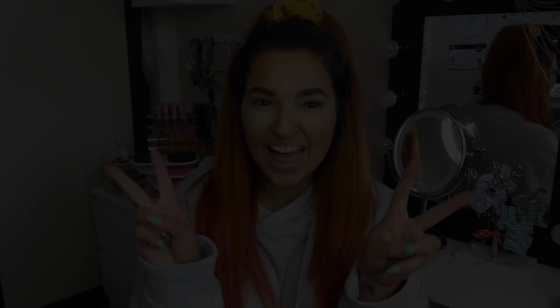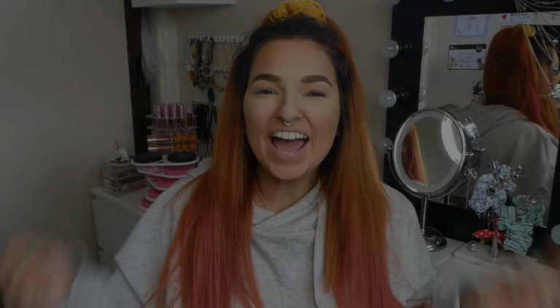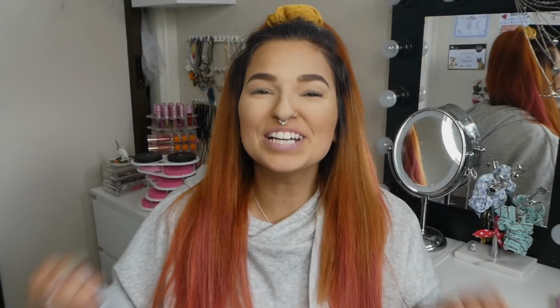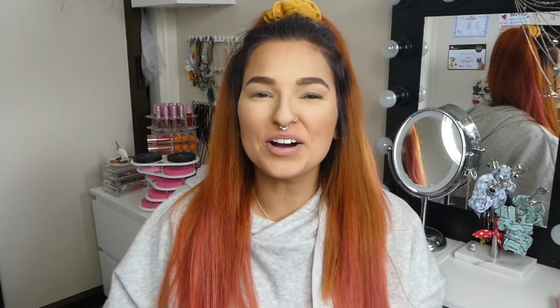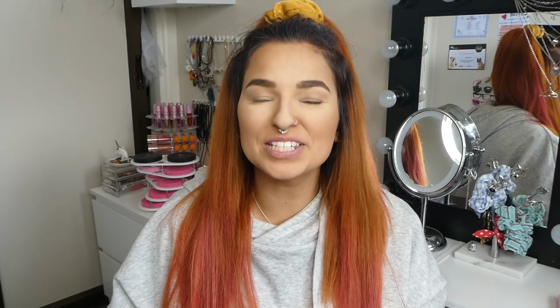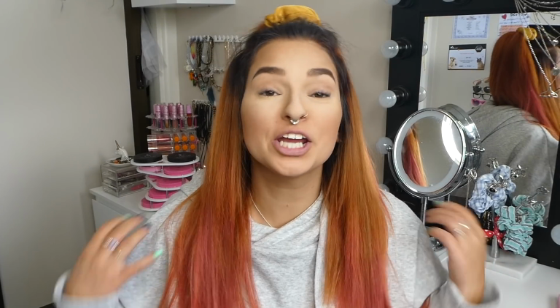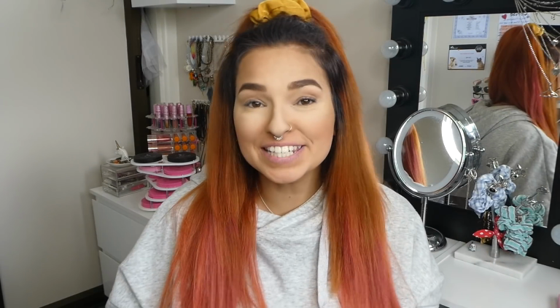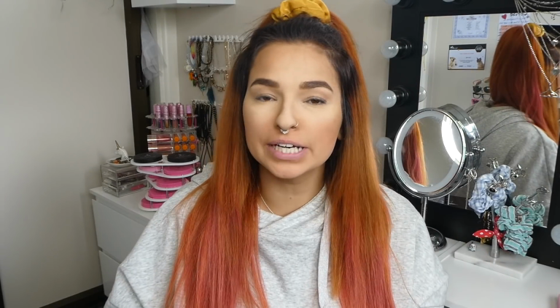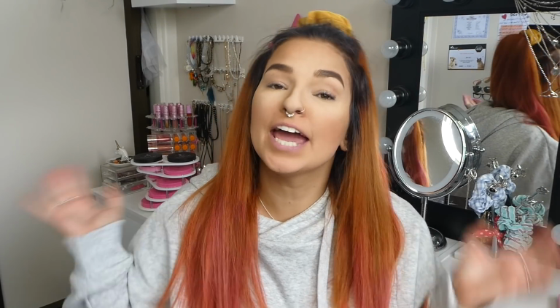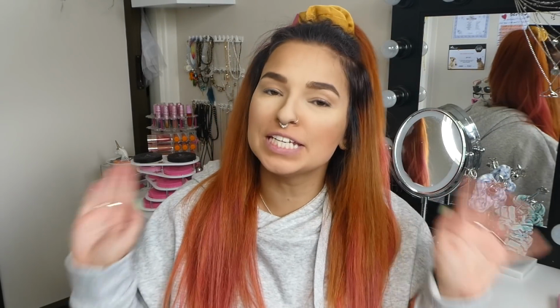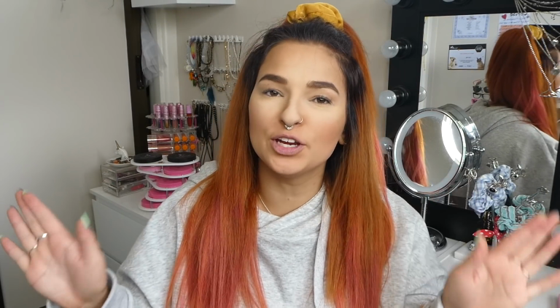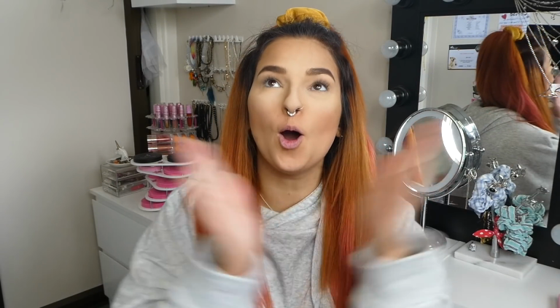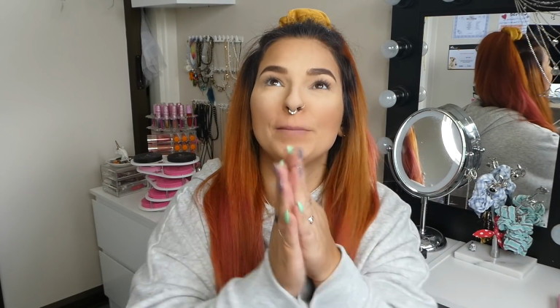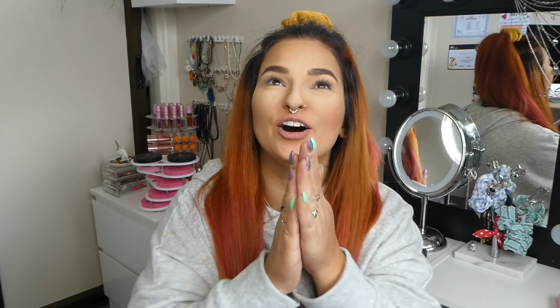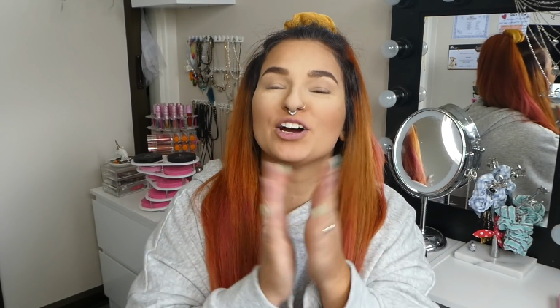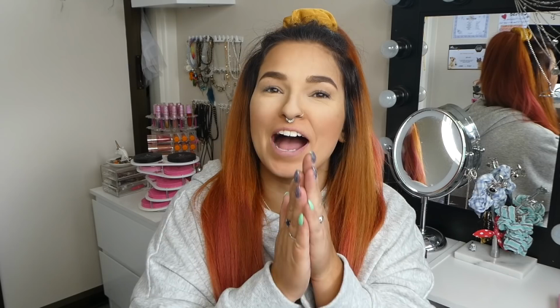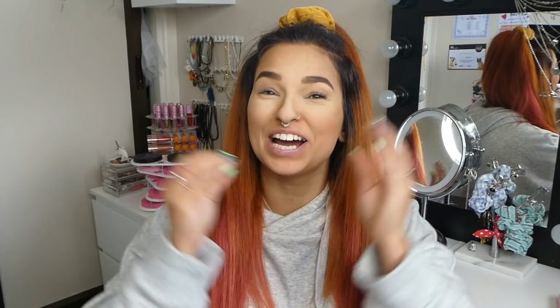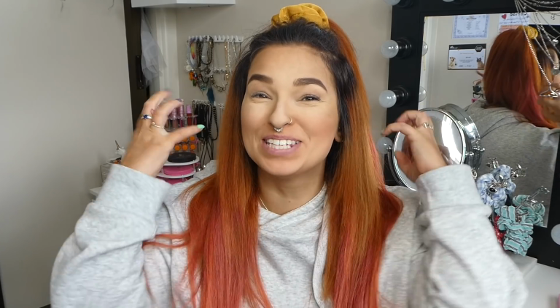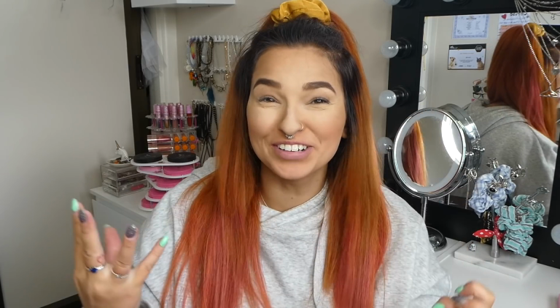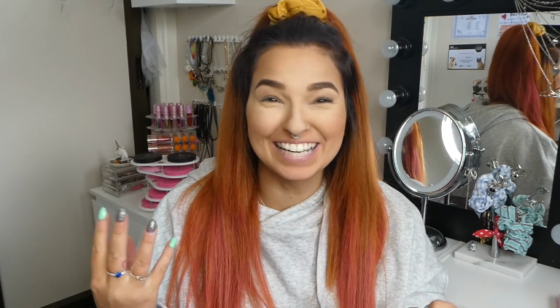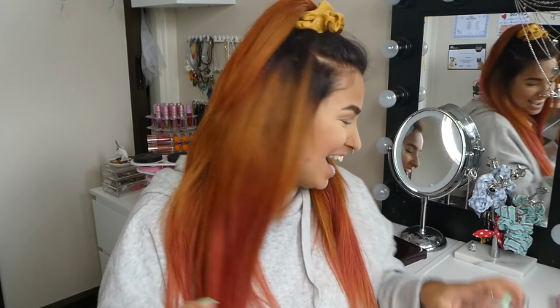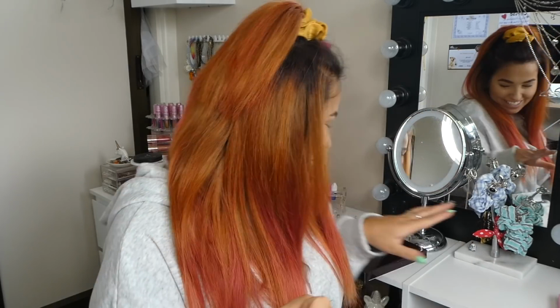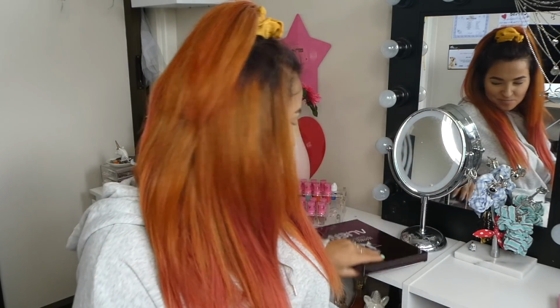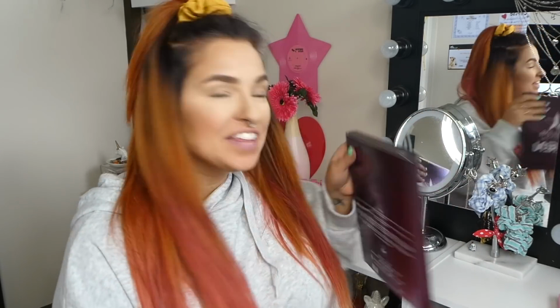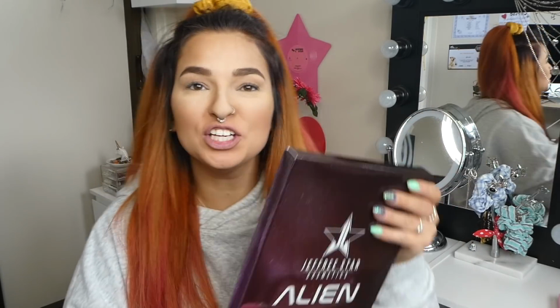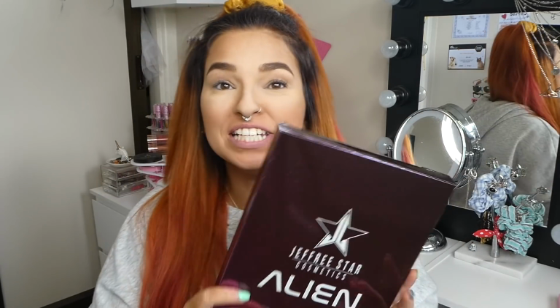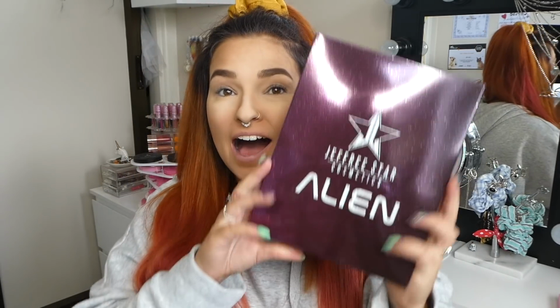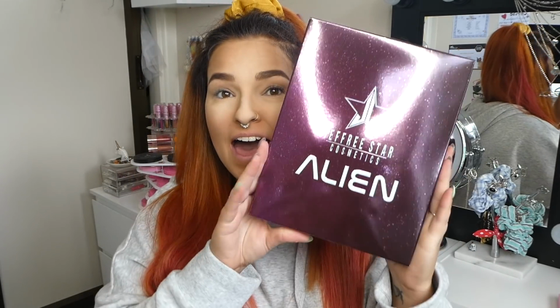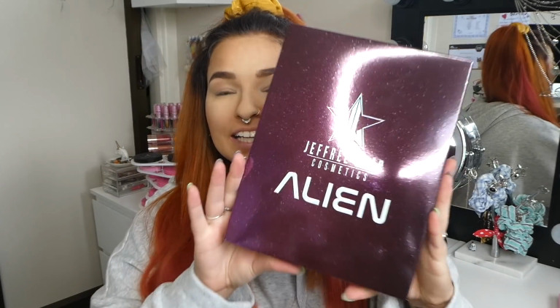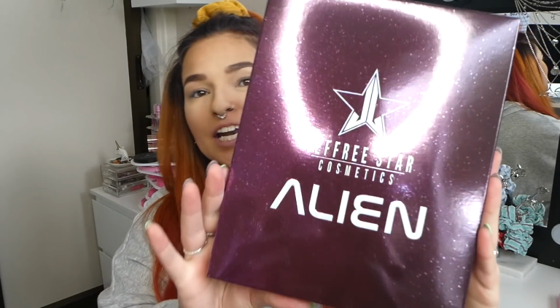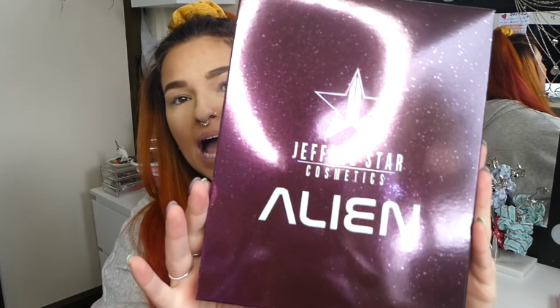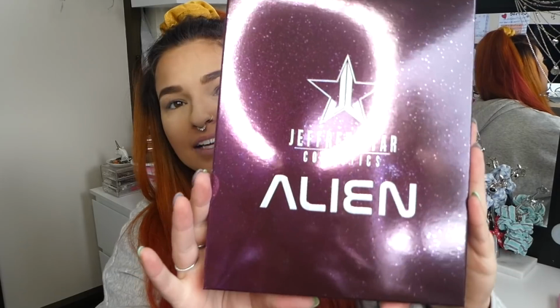Hi everyone, welcome back to my channel. It's Cerise here and for today's video — oh my god, it arrived. I am so freaking excited. The Jeffree Star Alien Palette.